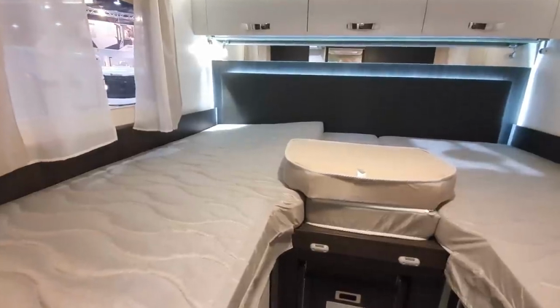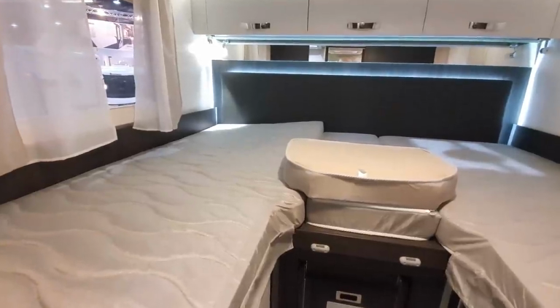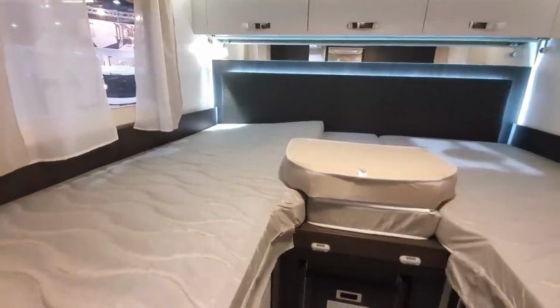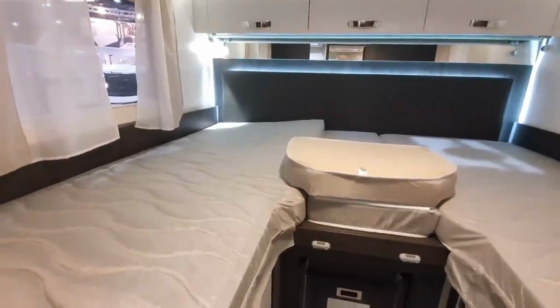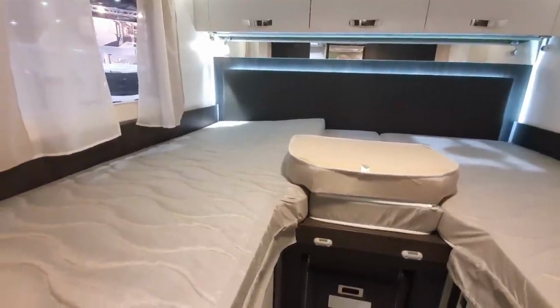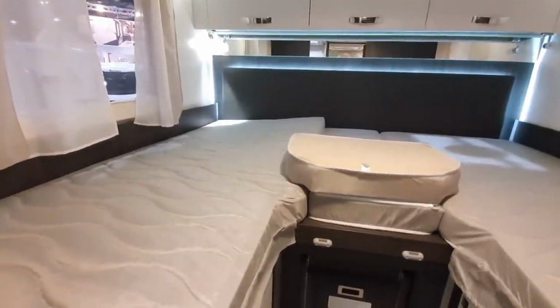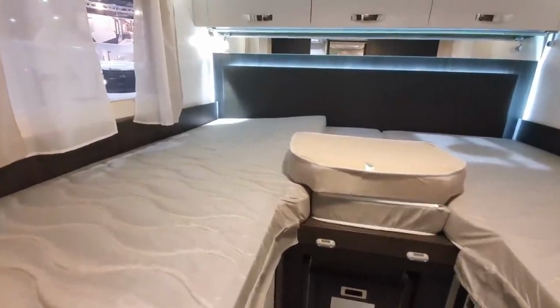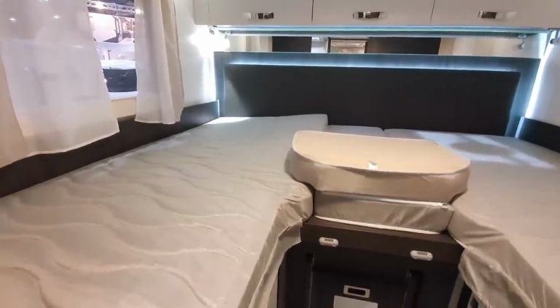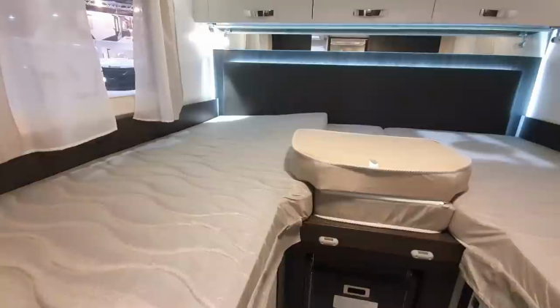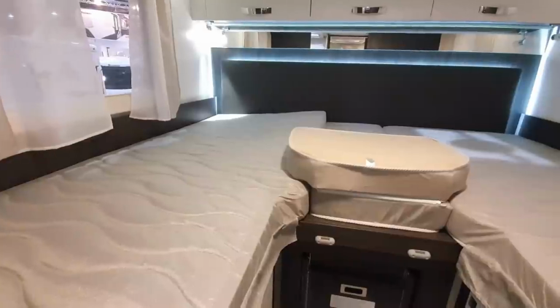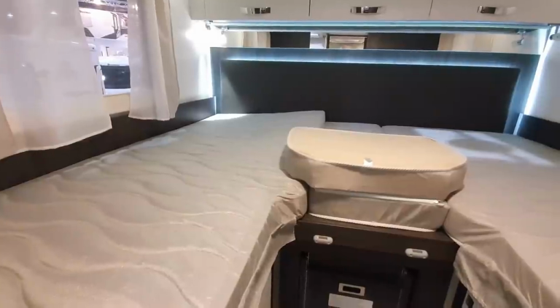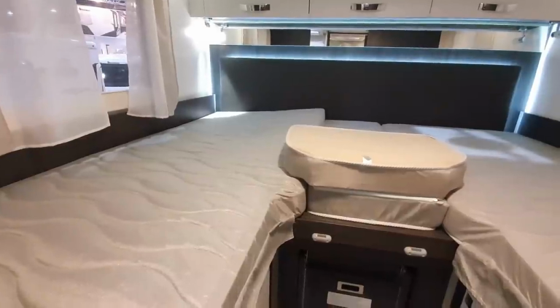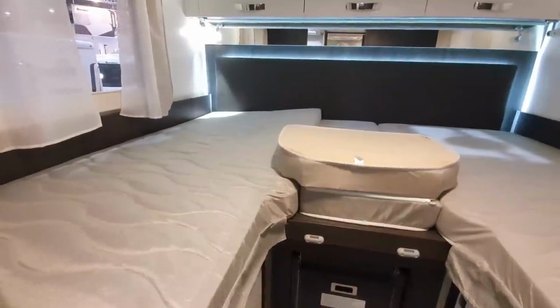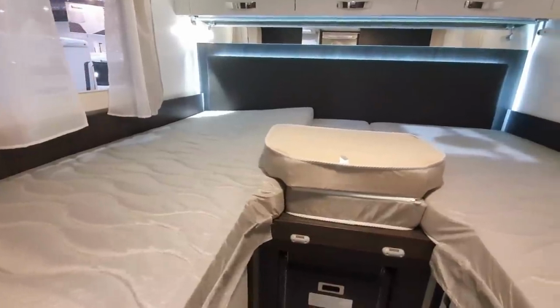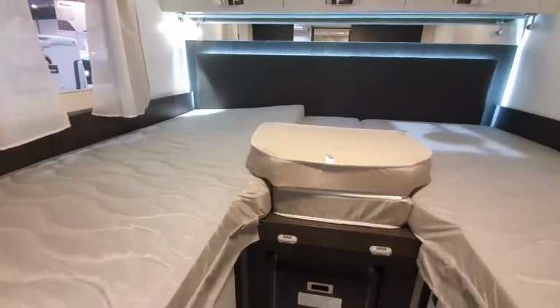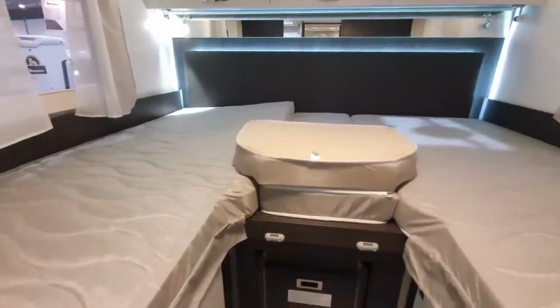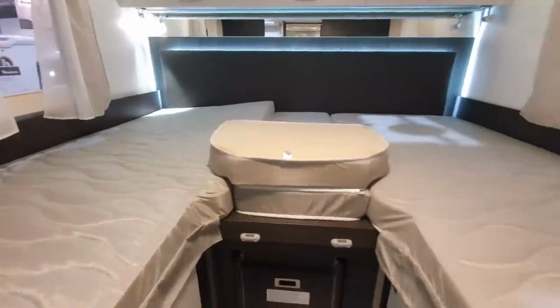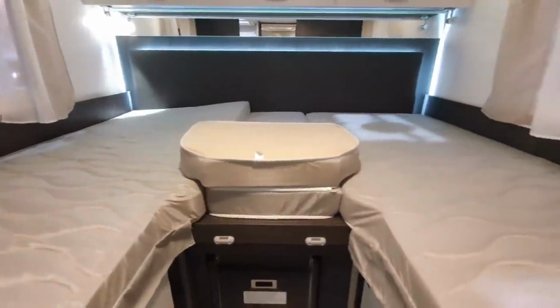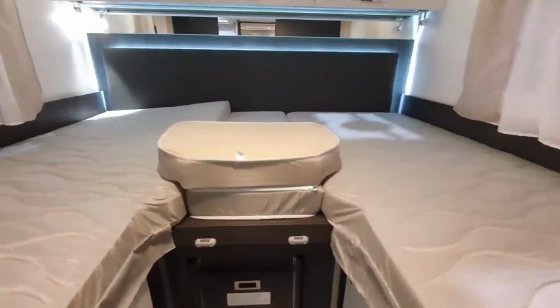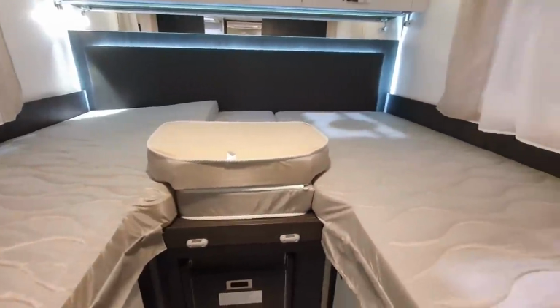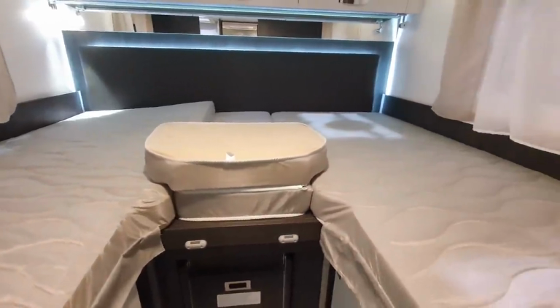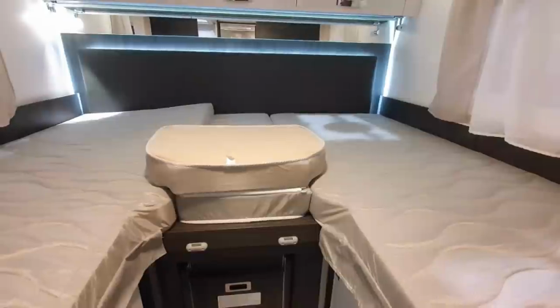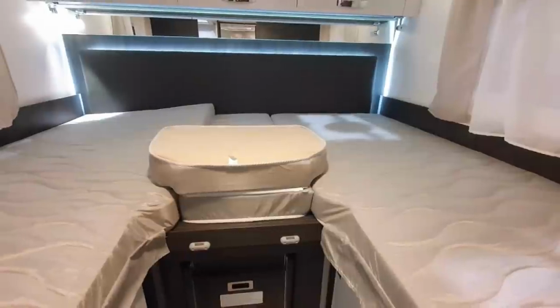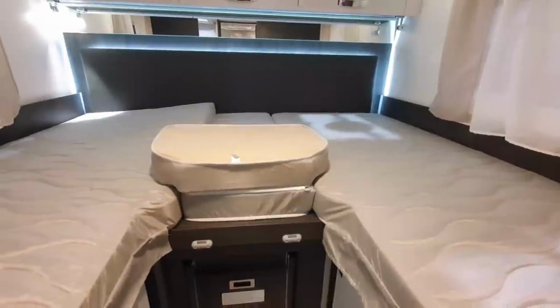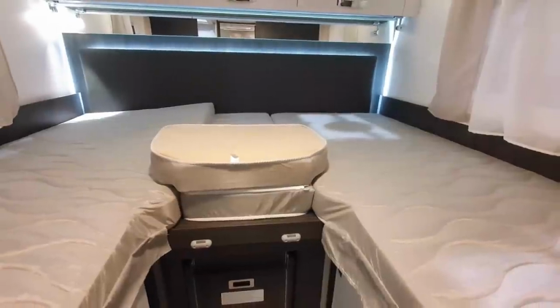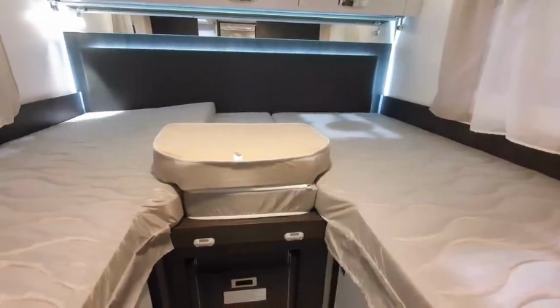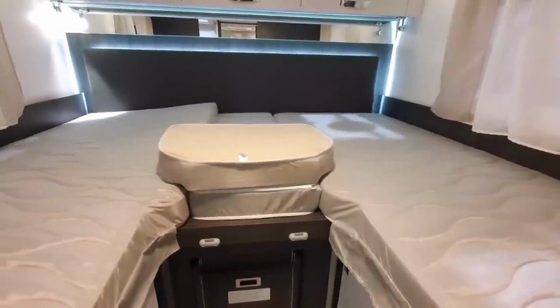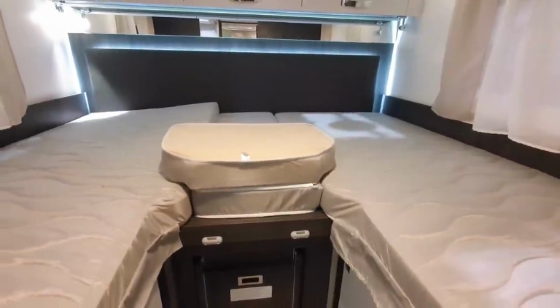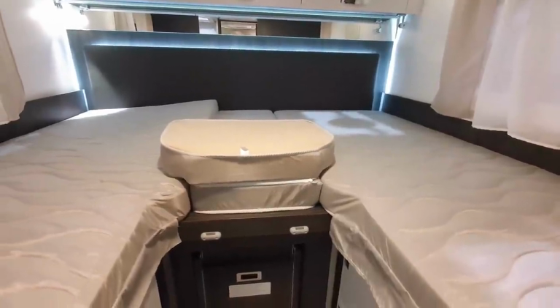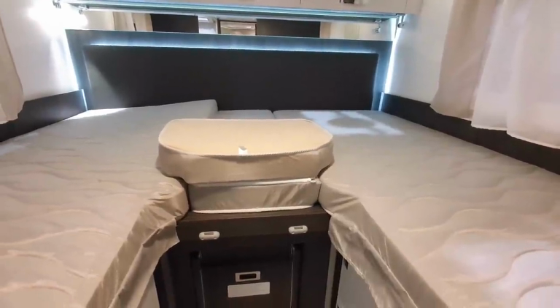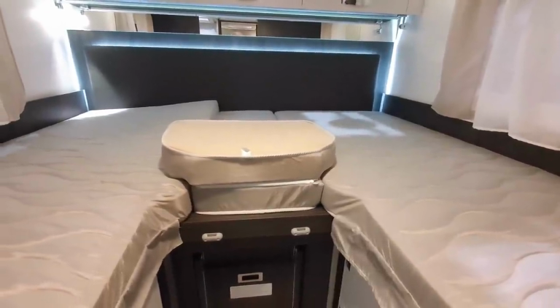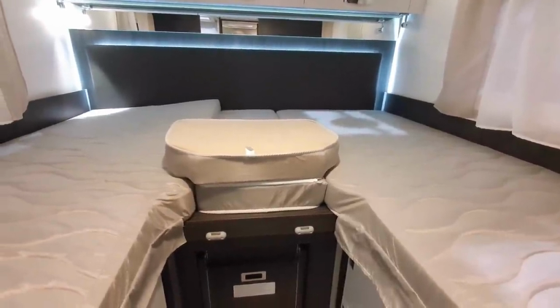Furthermore, it could be that you don't really want to sleep too close to the person you're with, and so you want separate beds. This is quite common.